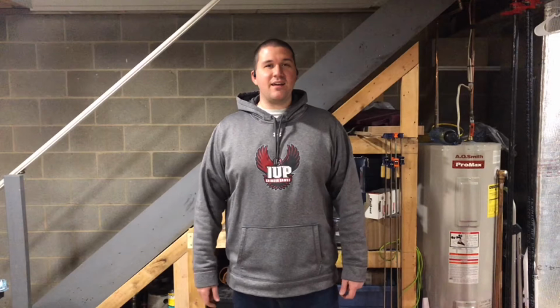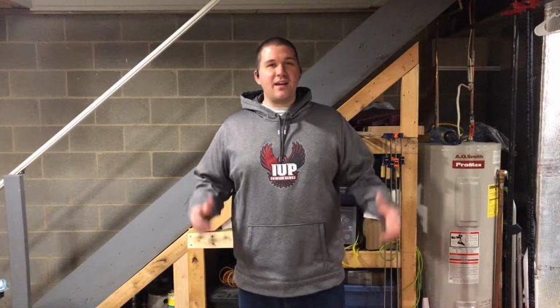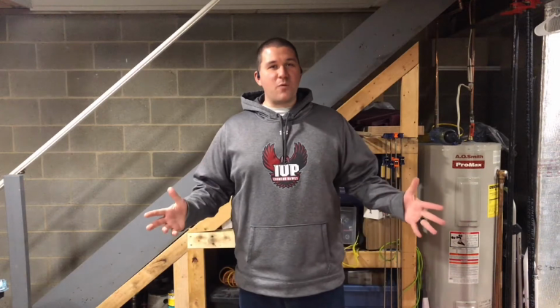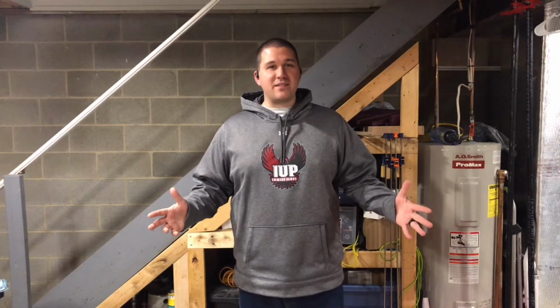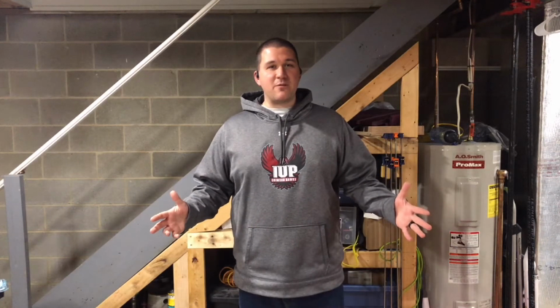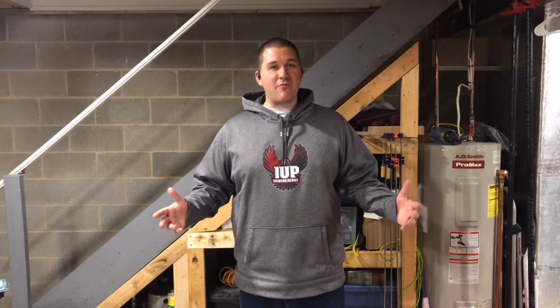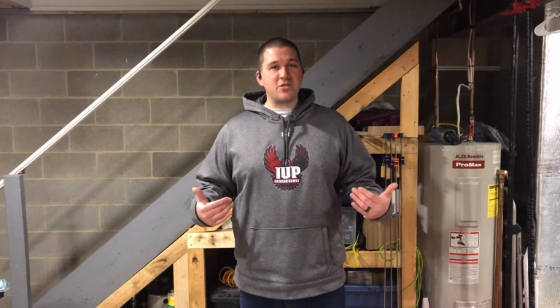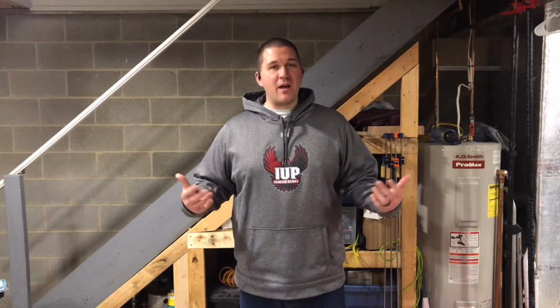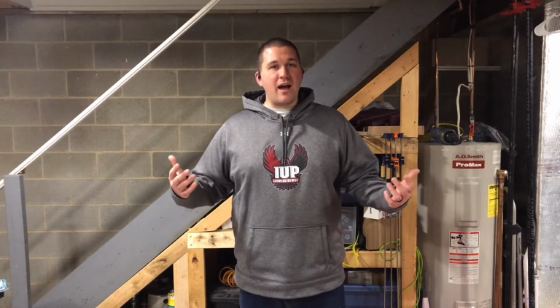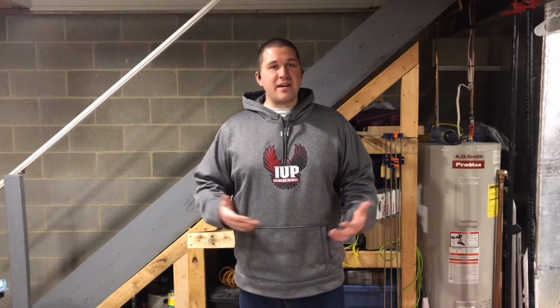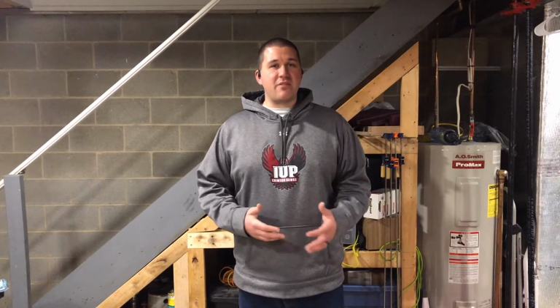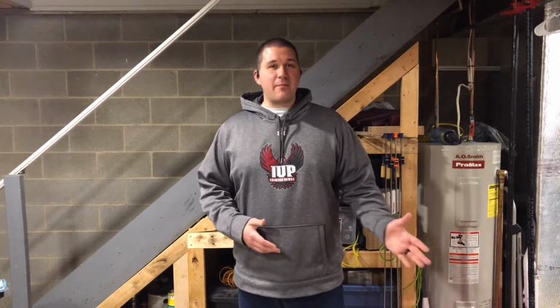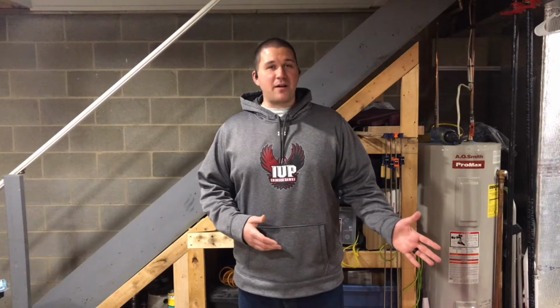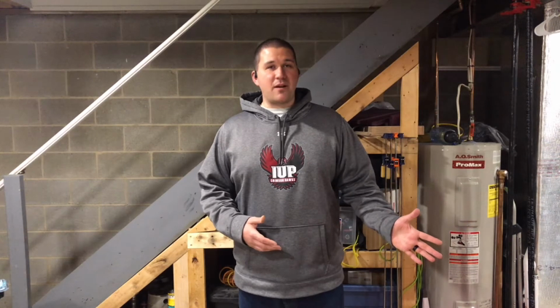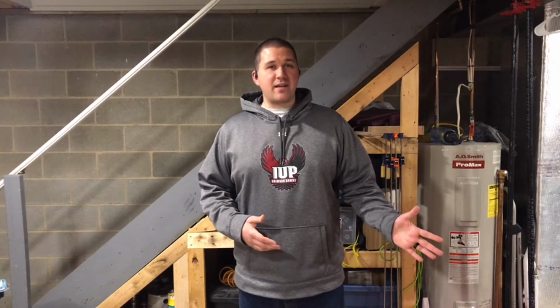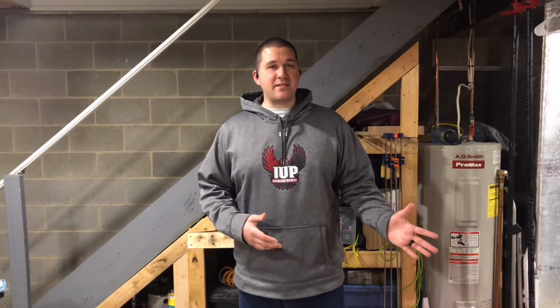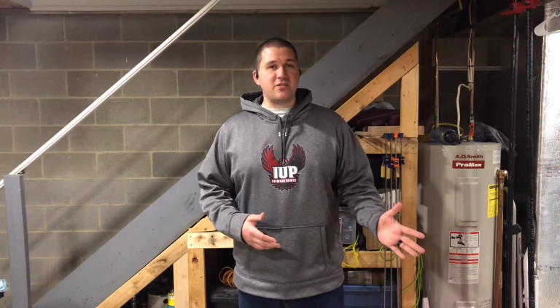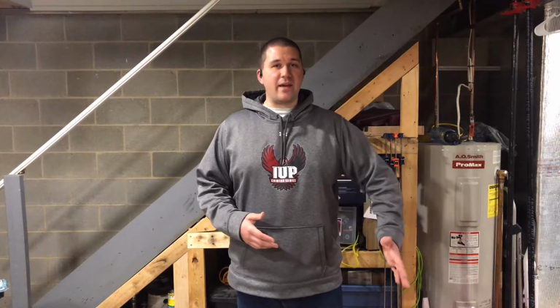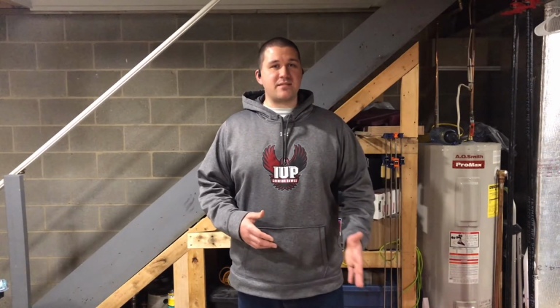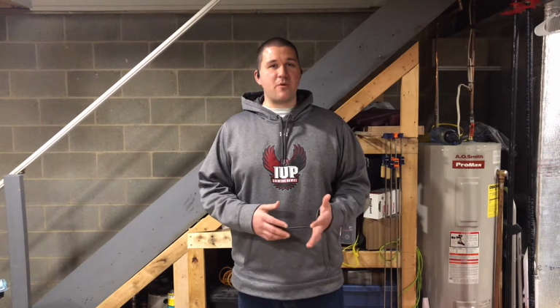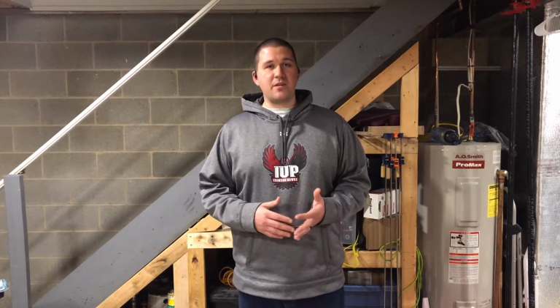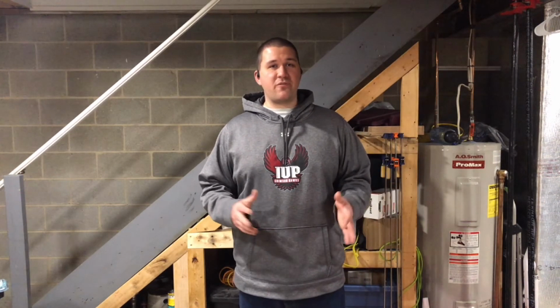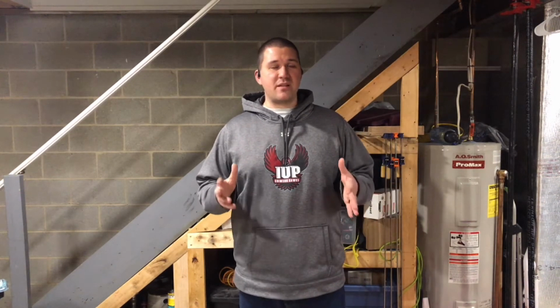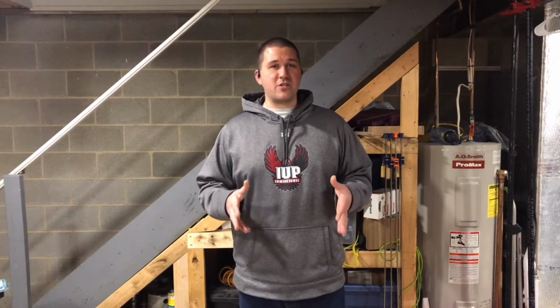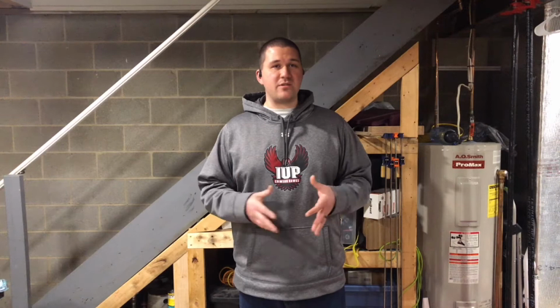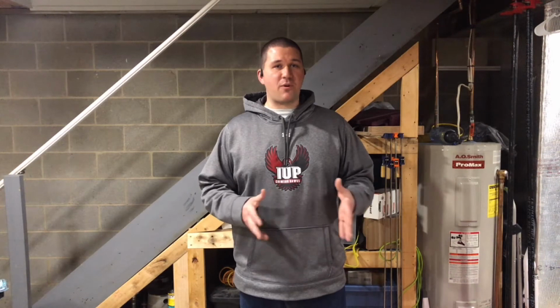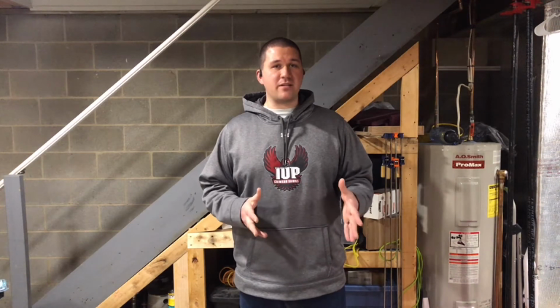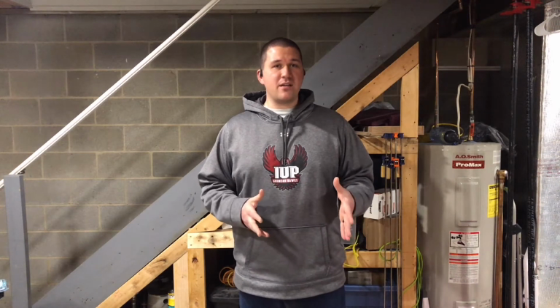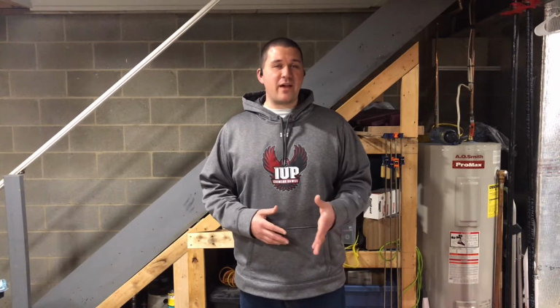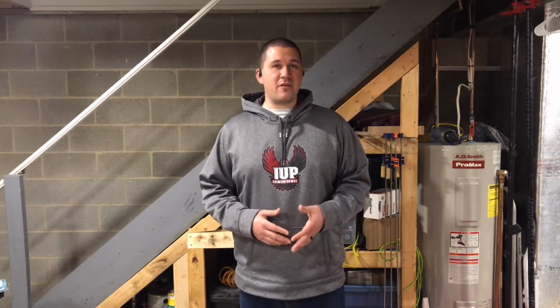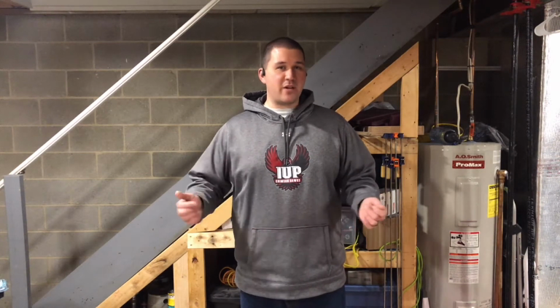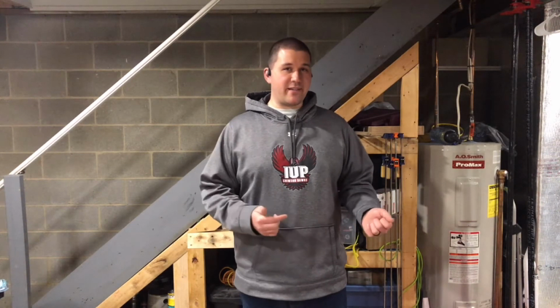Hi everyone, welcome back to Kitatinny Woodcraft, my name is Jim. I decided to take another stab at an epoxy project and I decided to encase some of the most commonly used foods in our kitchen into this project. So without further ado, let me show you how I did this.